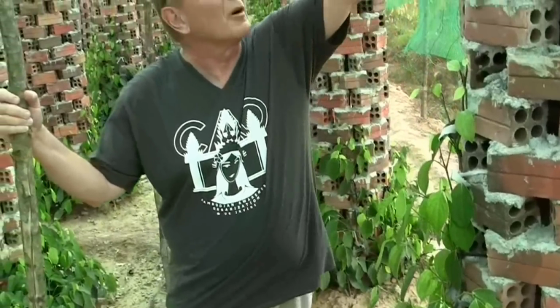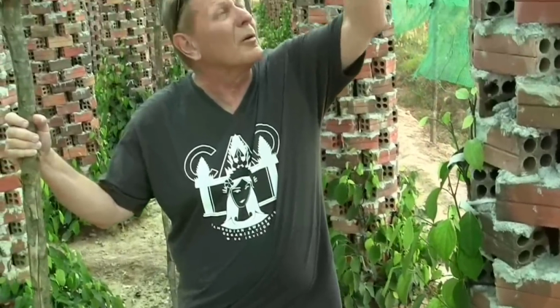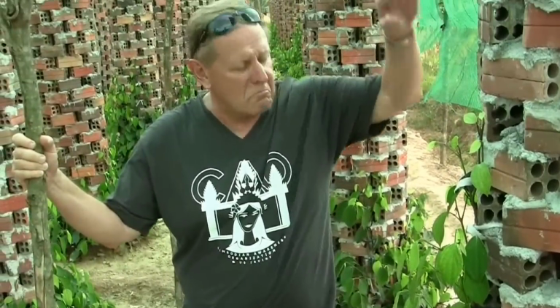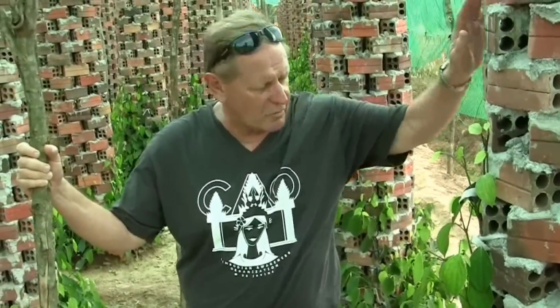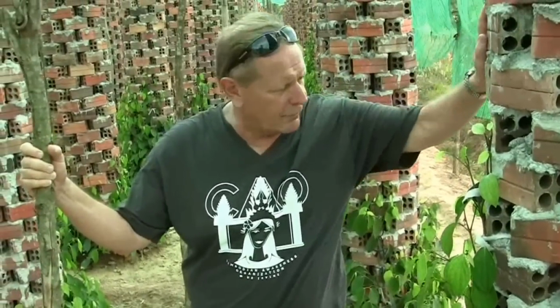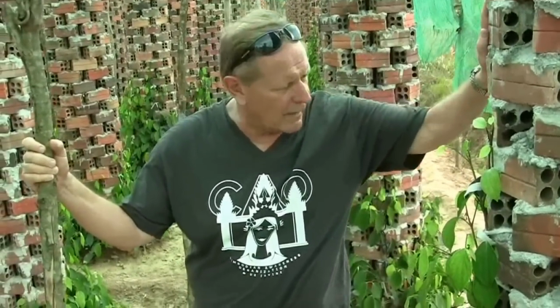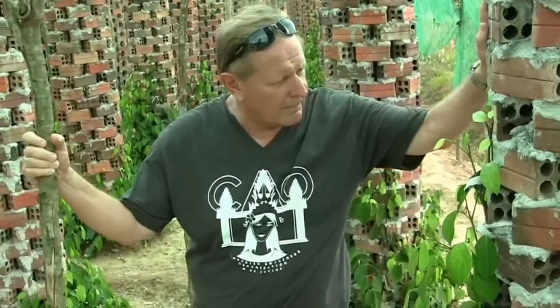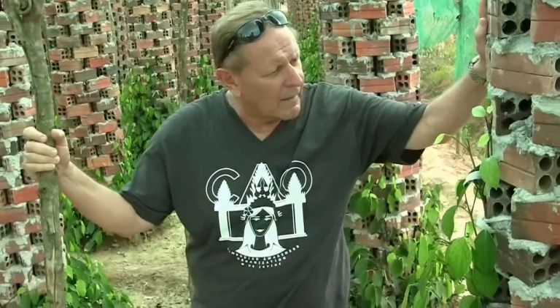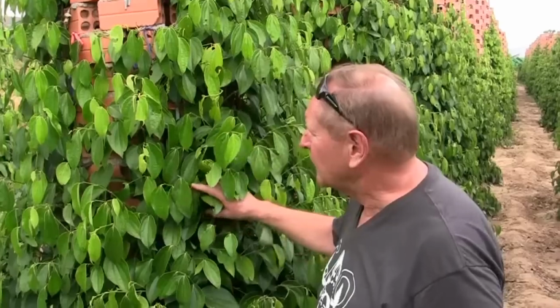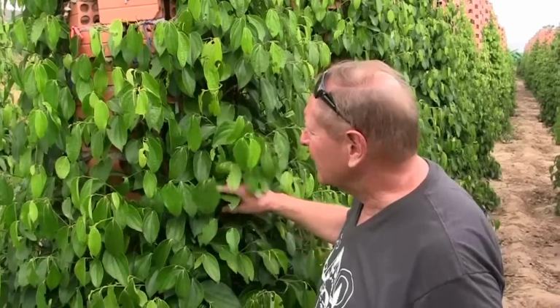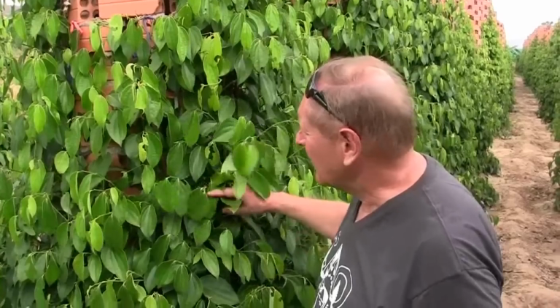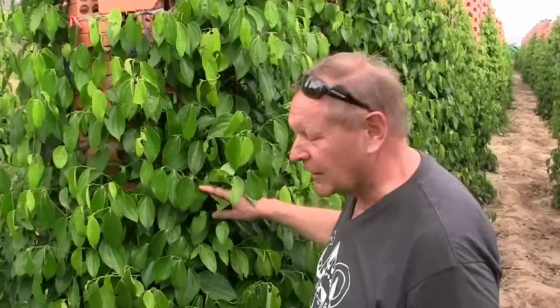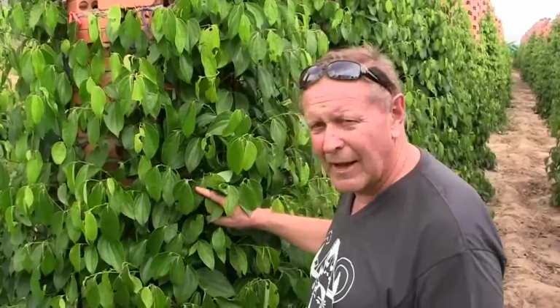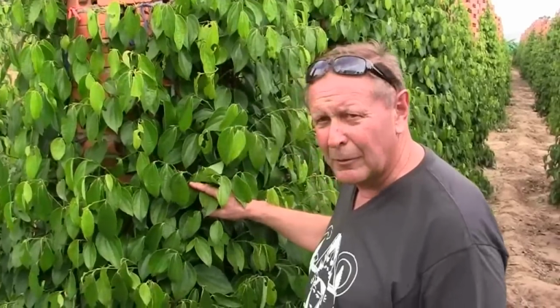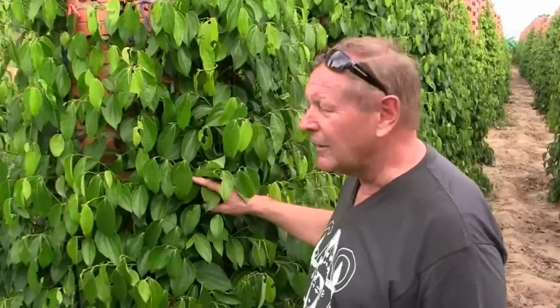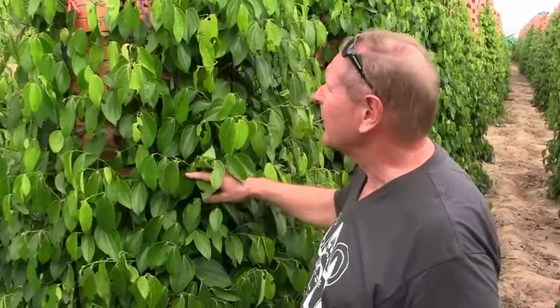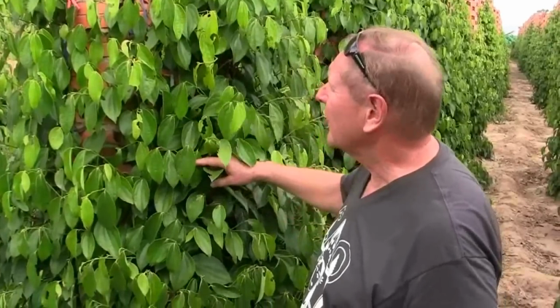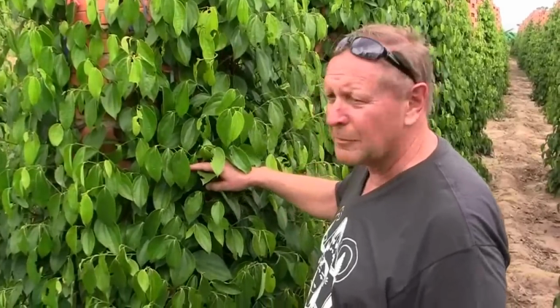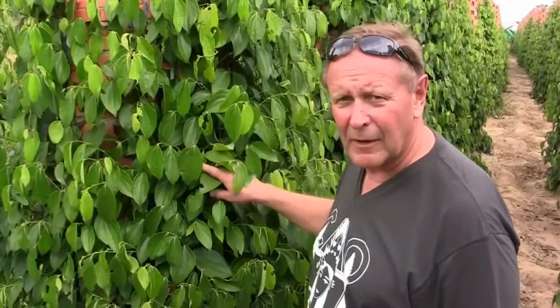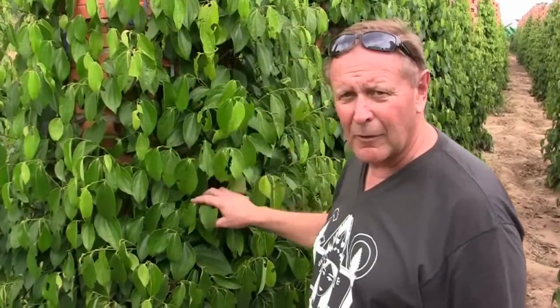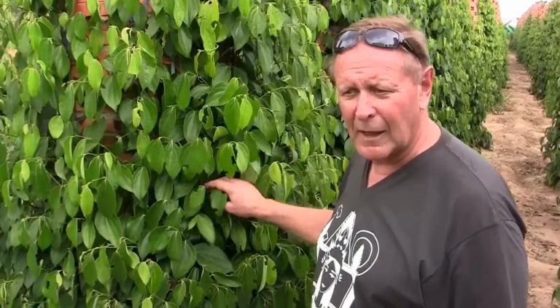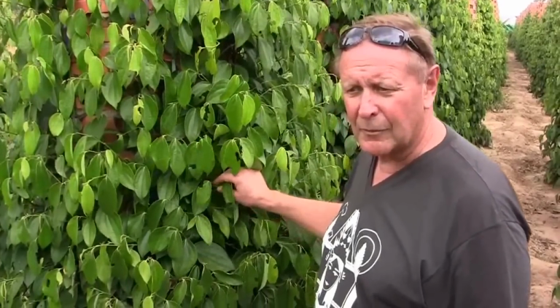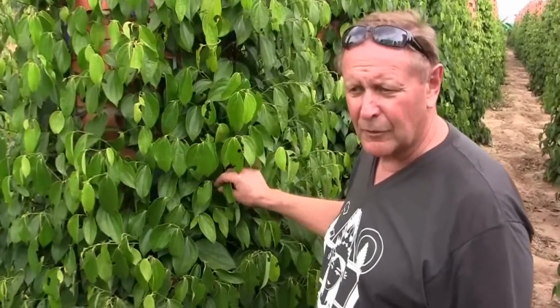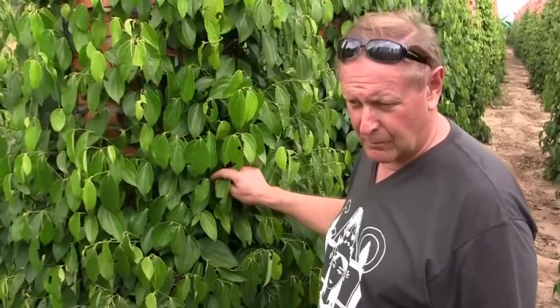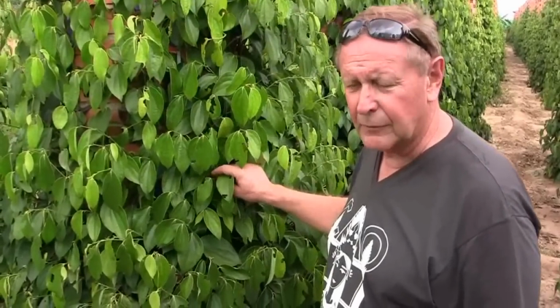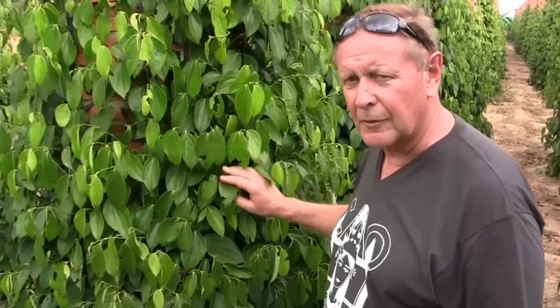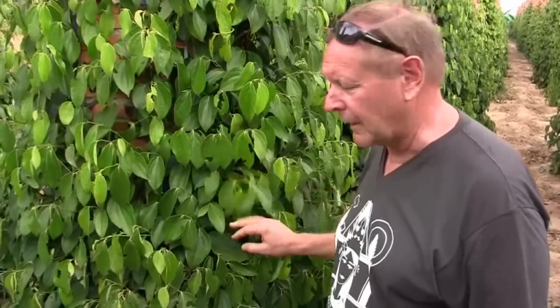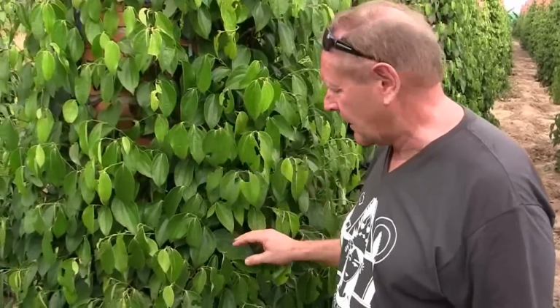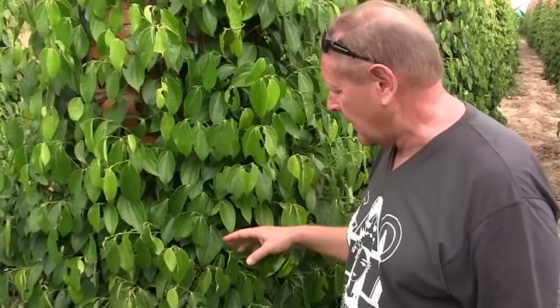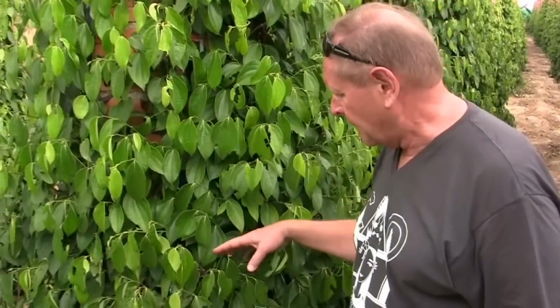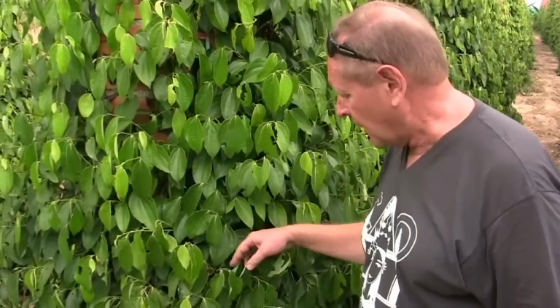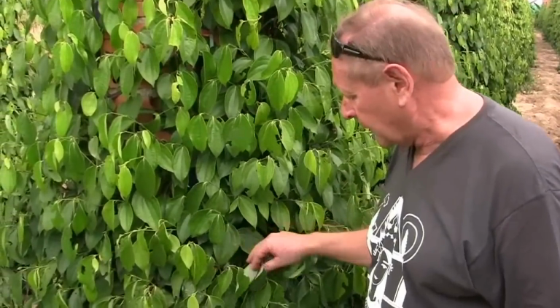The plant will grow about 12 feet high. These plants are about a year and a half old here, so you can see how much bigger they are than the last ones — those were just planted in August.